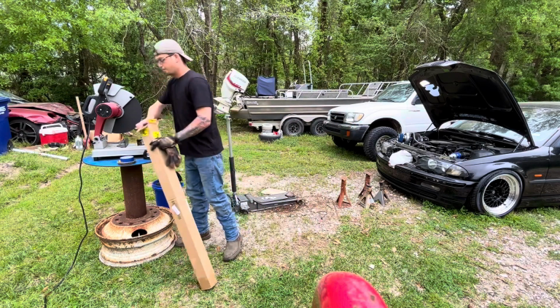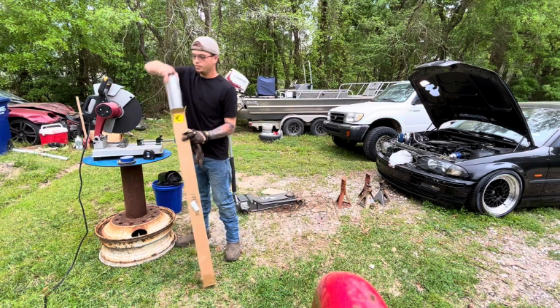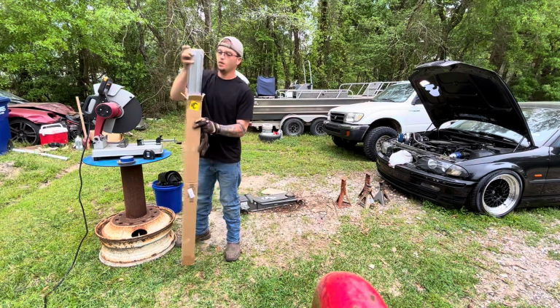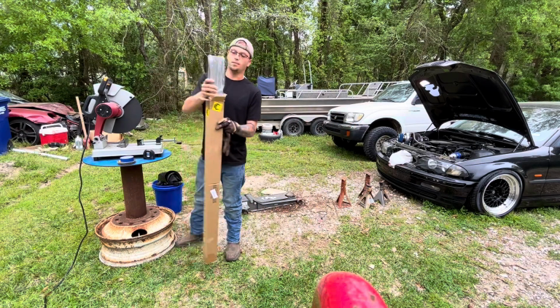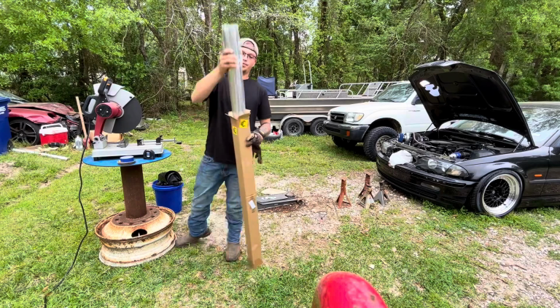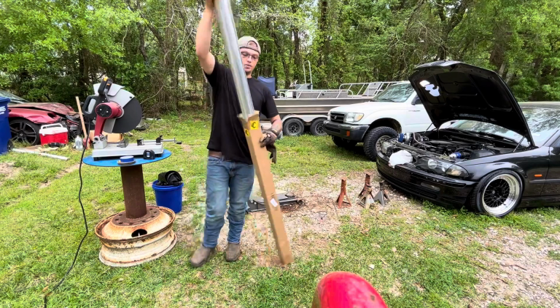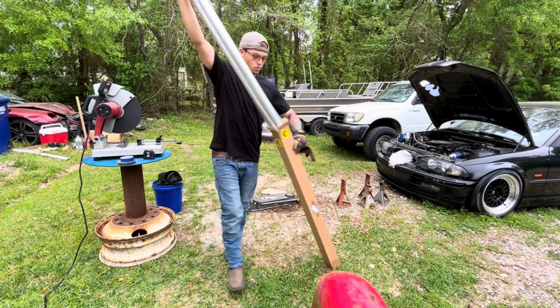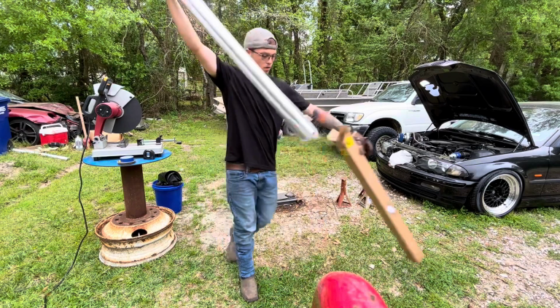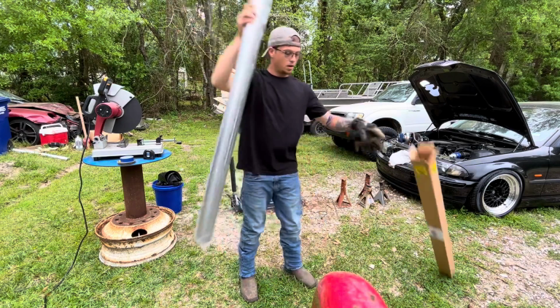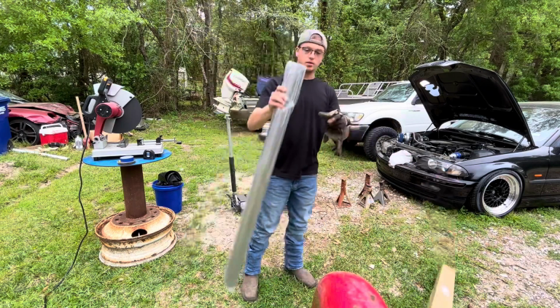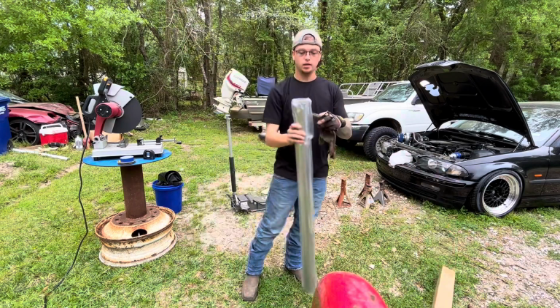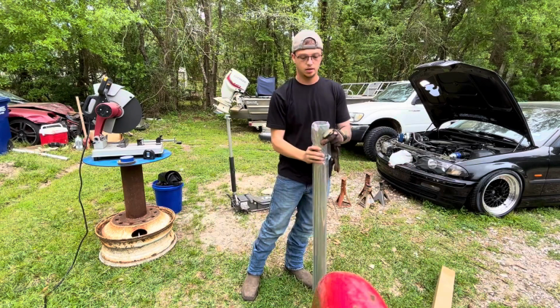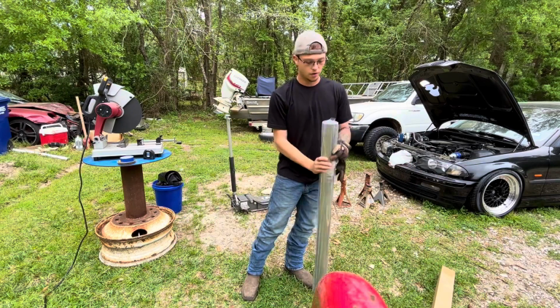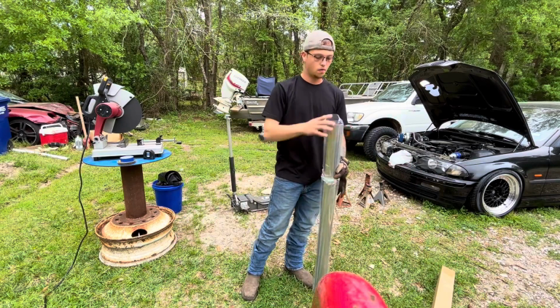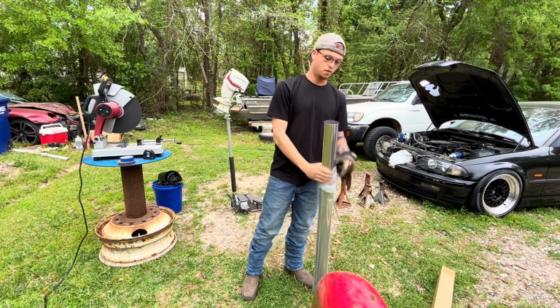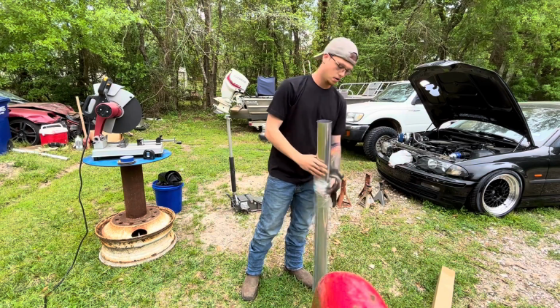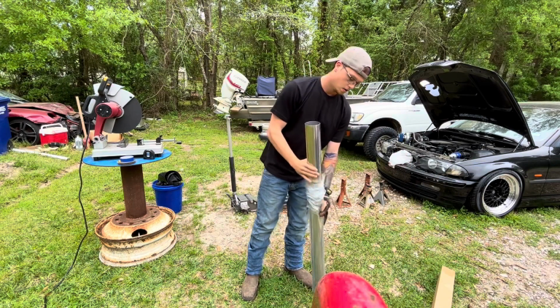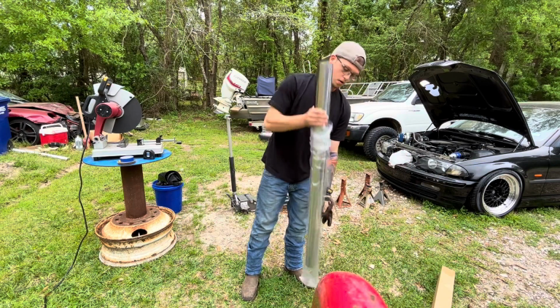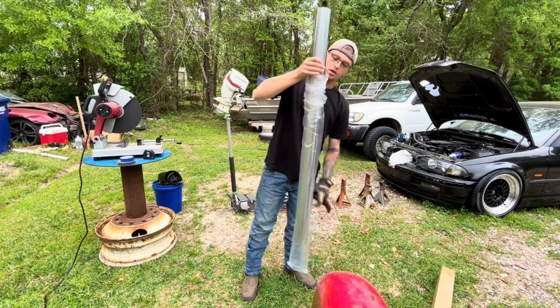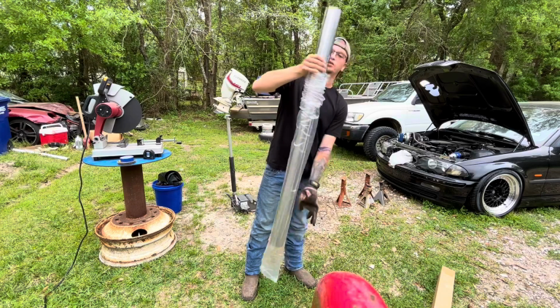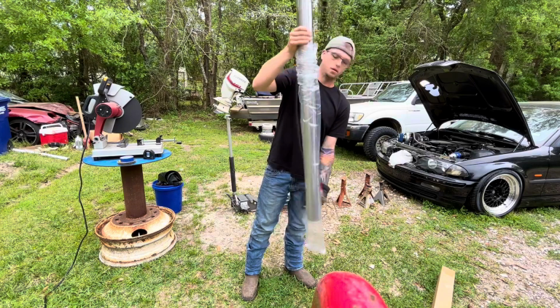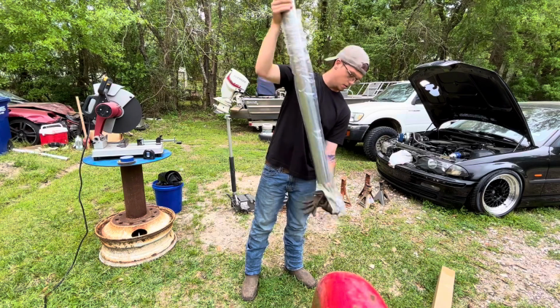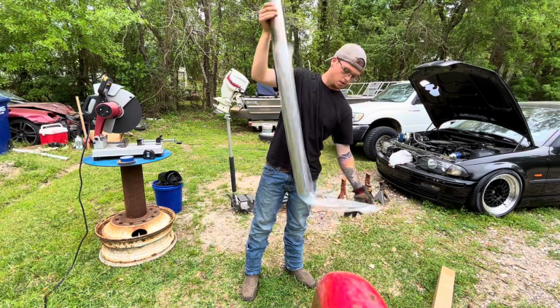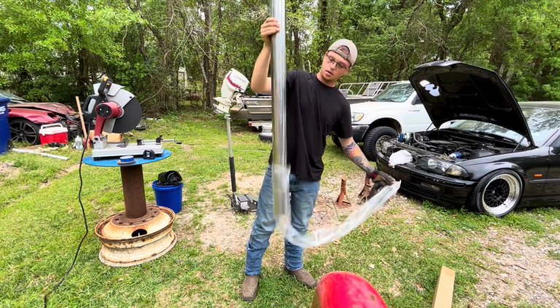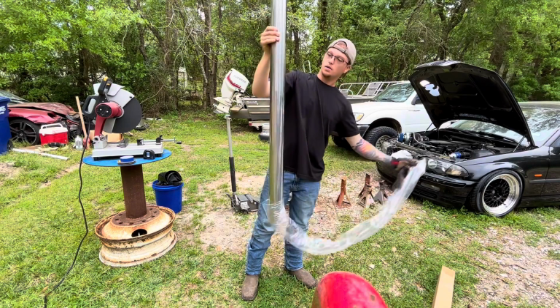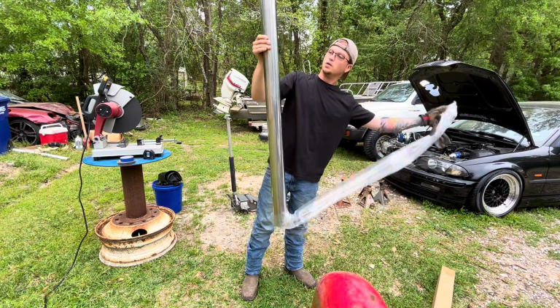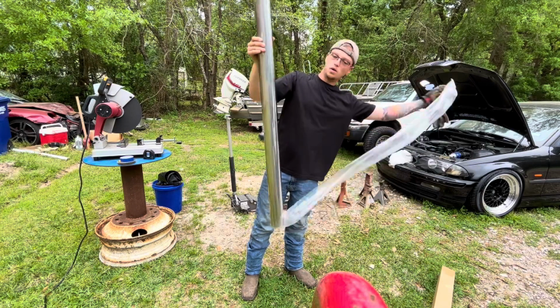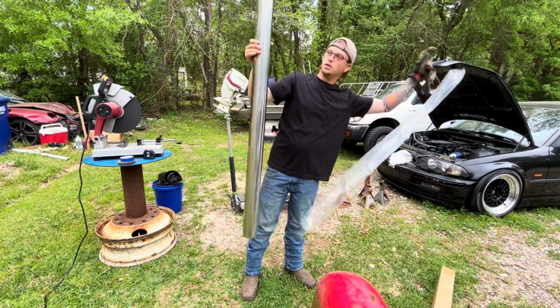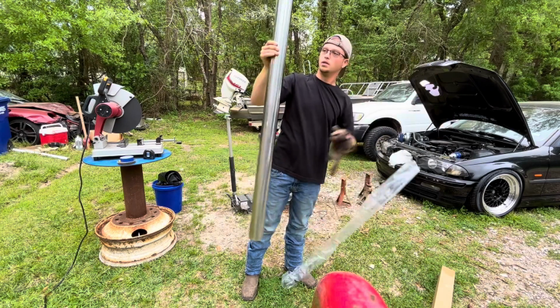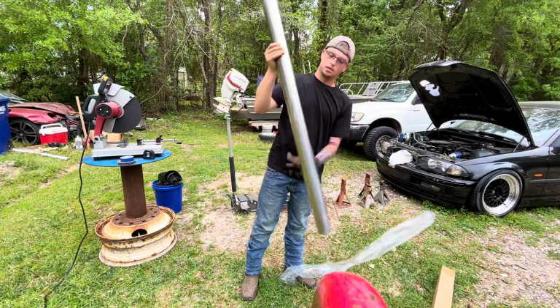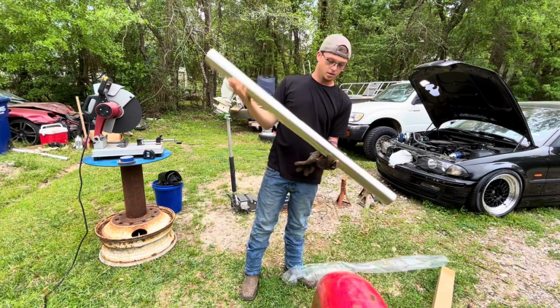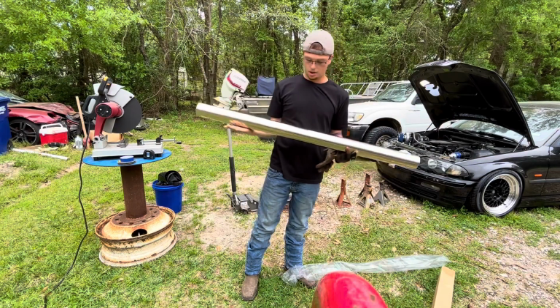I got some new stainless 304, 3 inch. She's pretty.